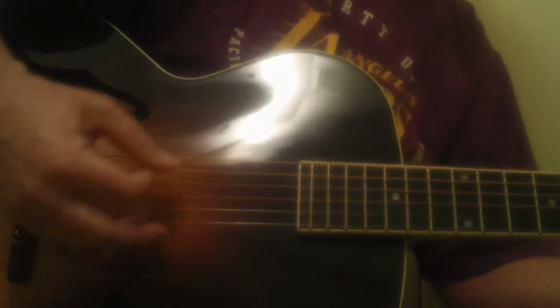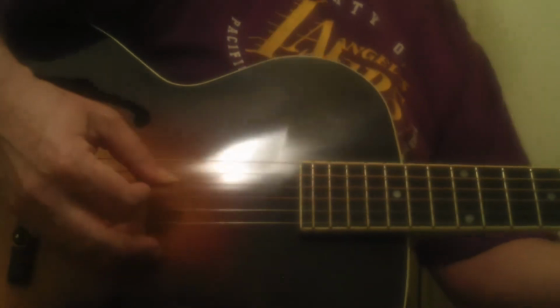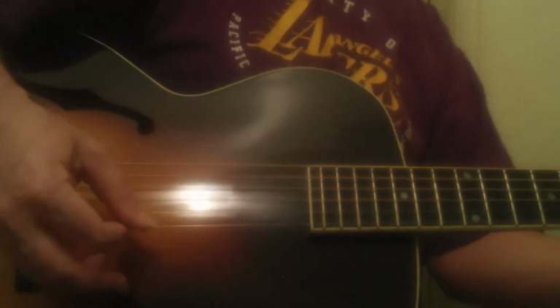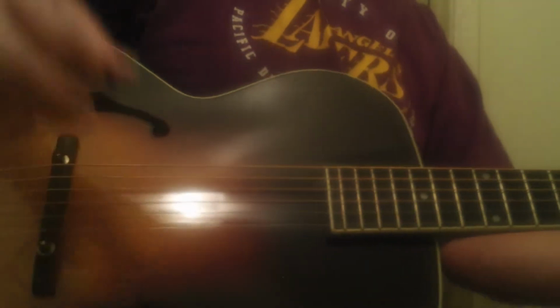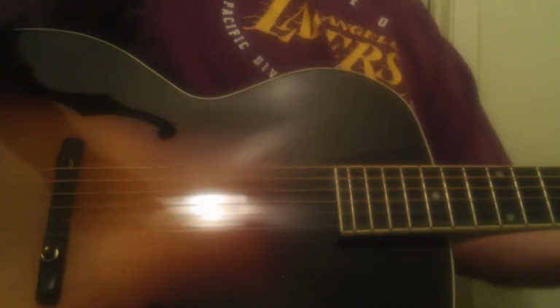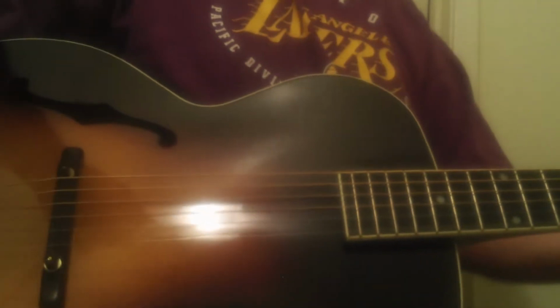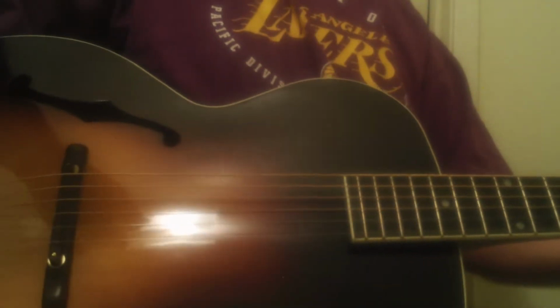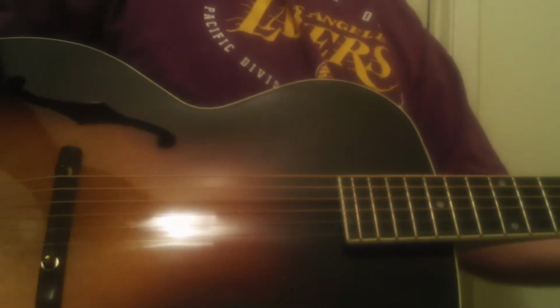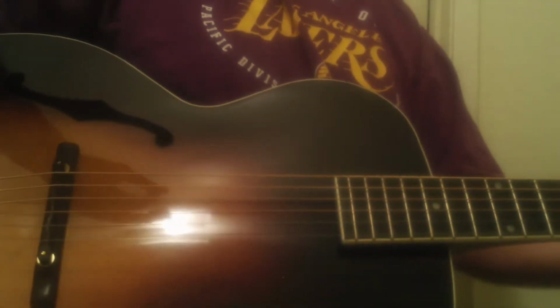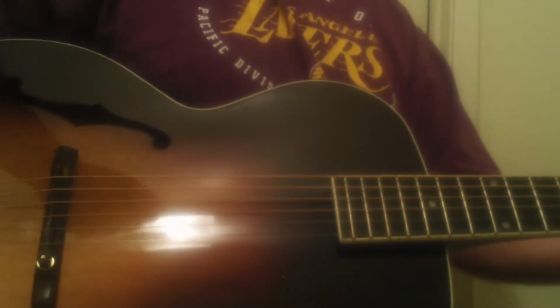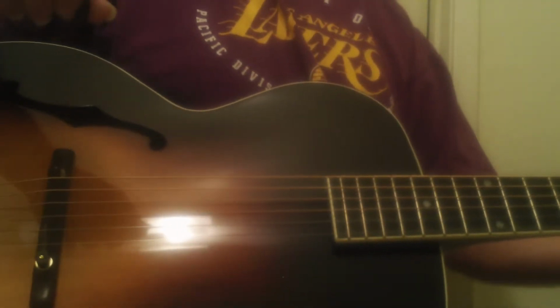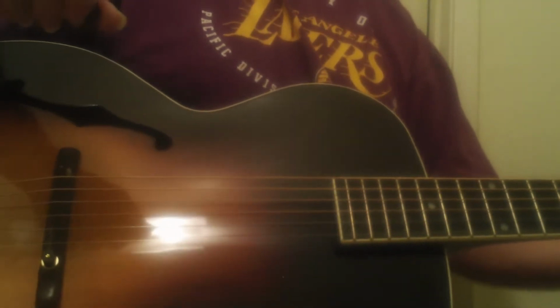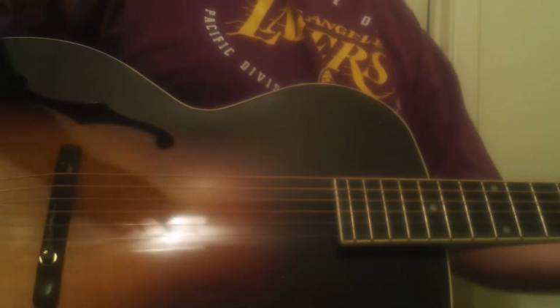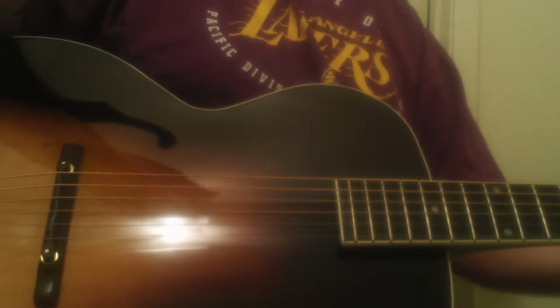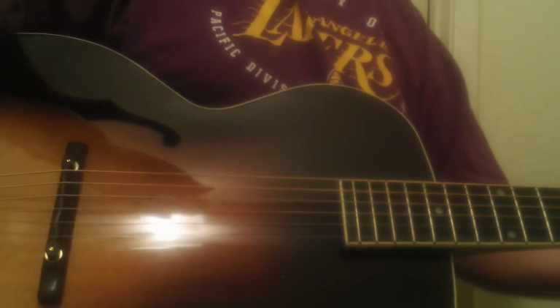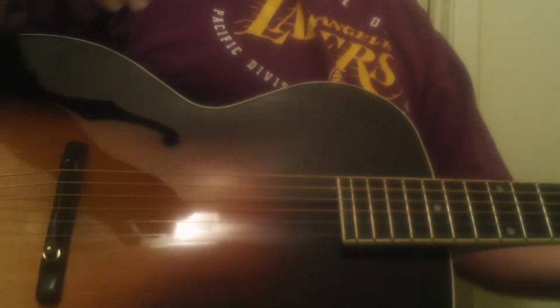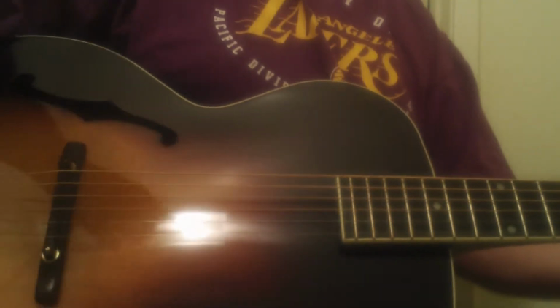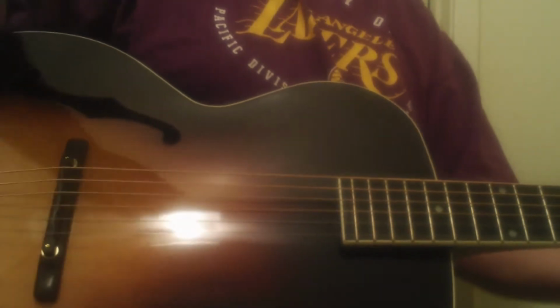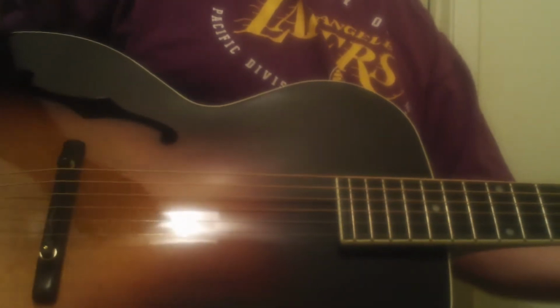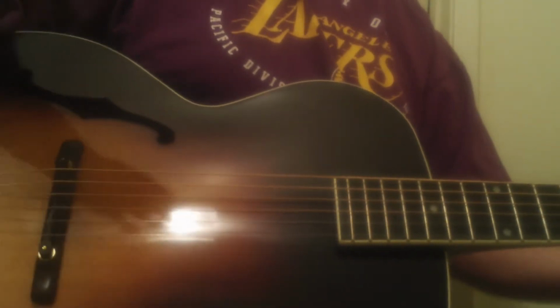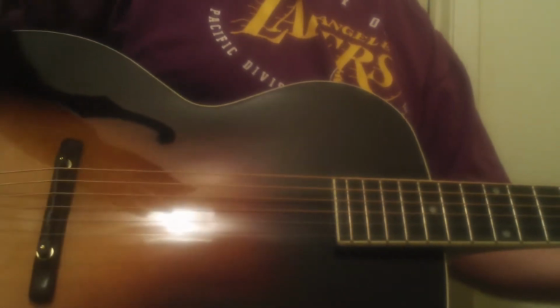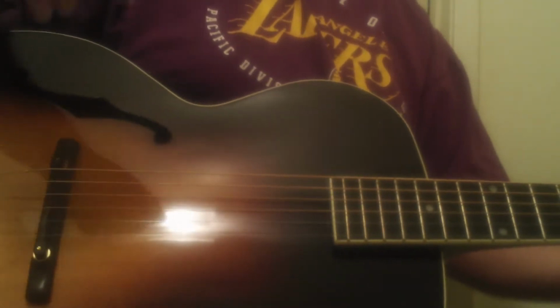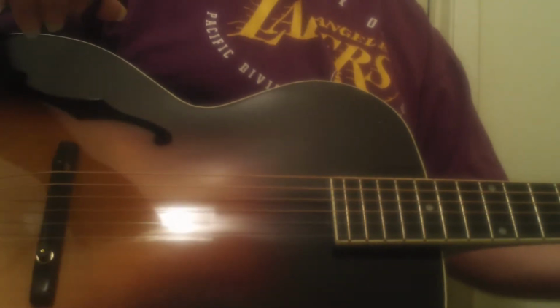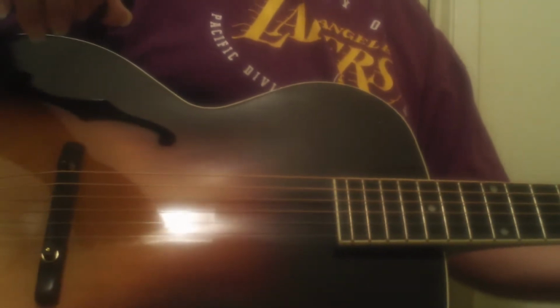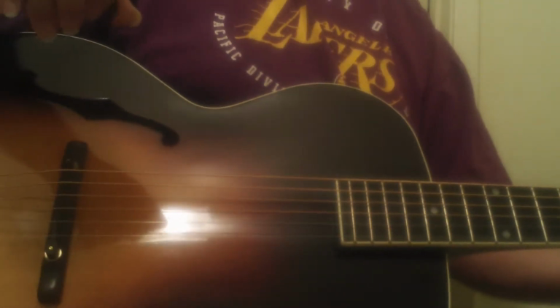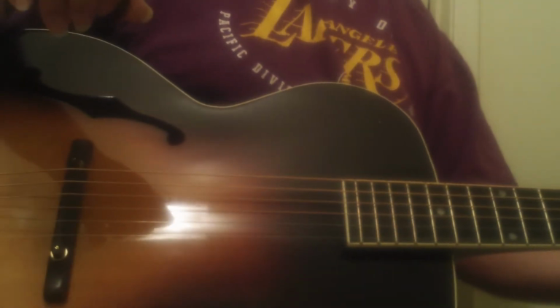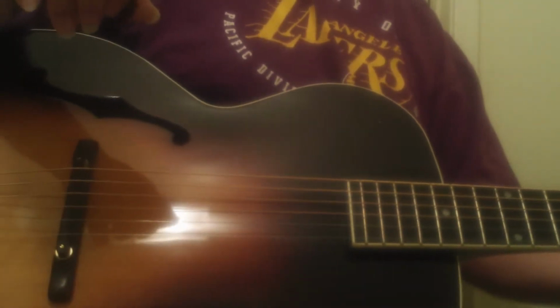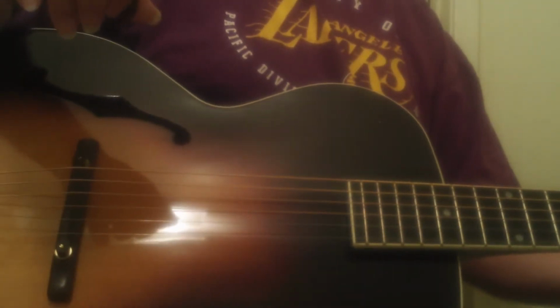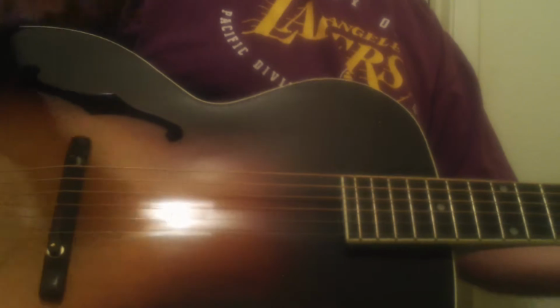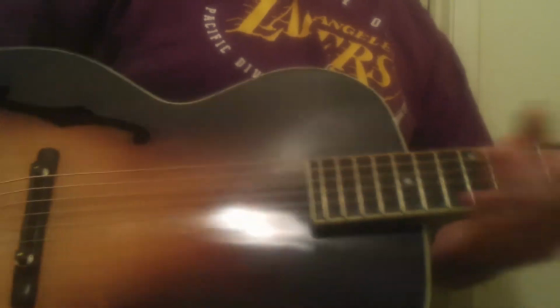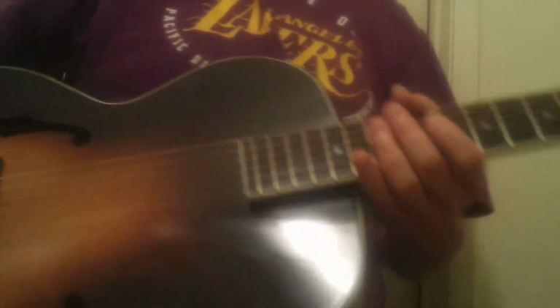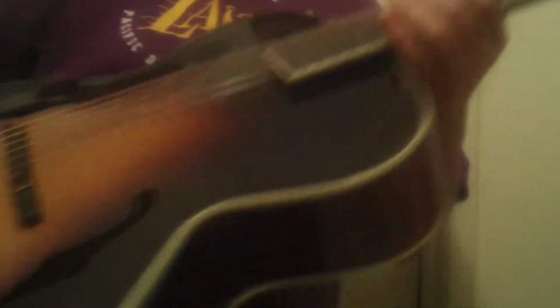Seriously, I used to do nothing but high-end archtops for about 10 years — Strombergs, D'Angelicos, Super 400s. I really know archtops. And this is an incredible value.